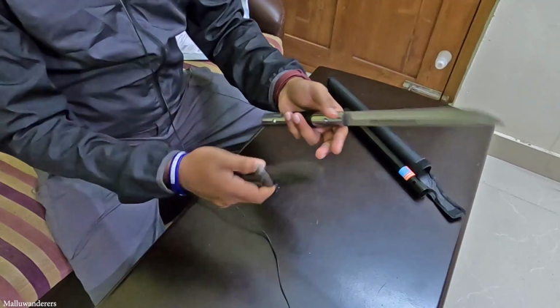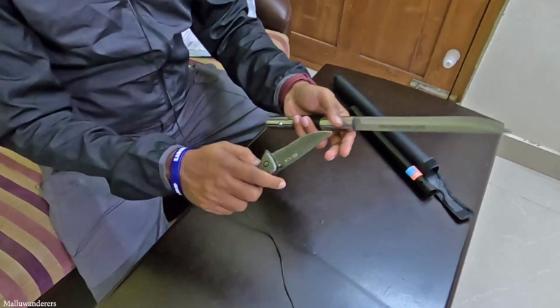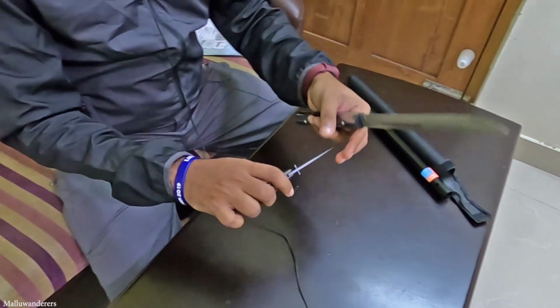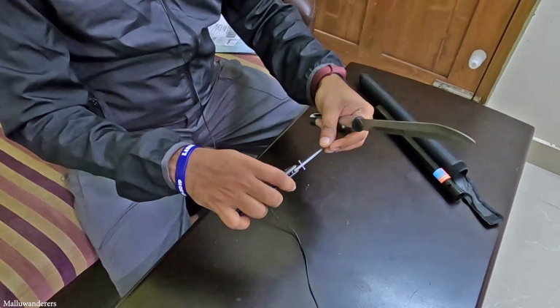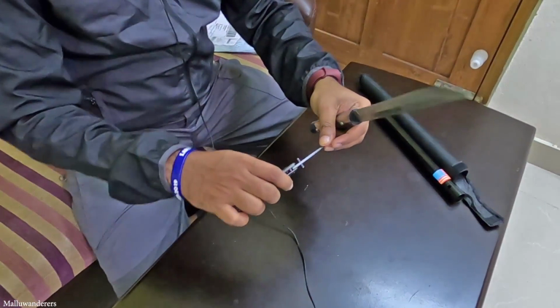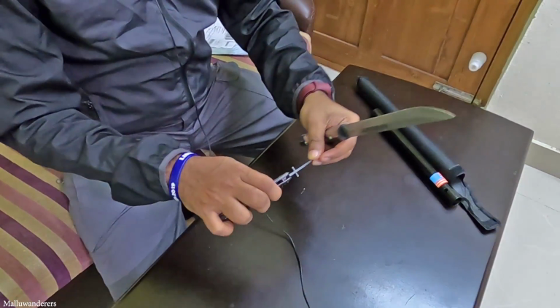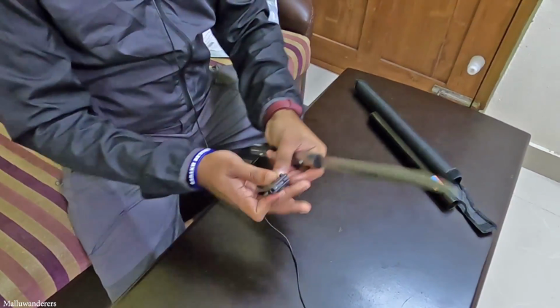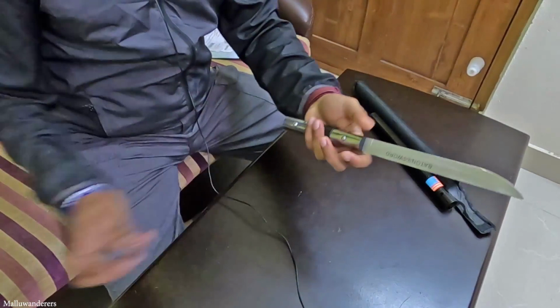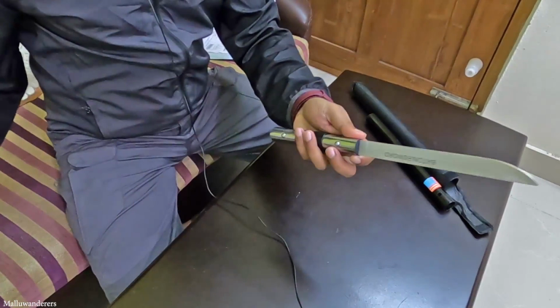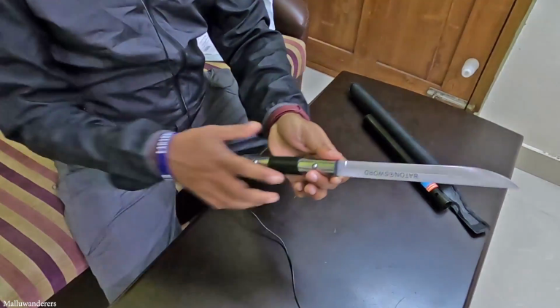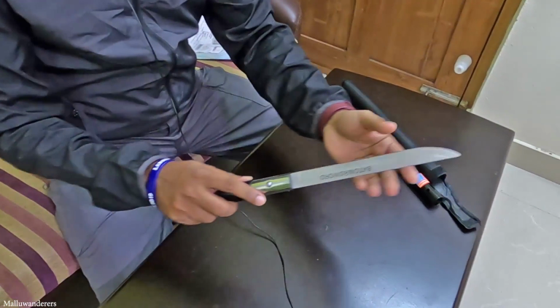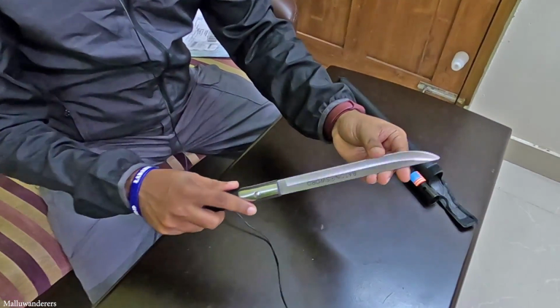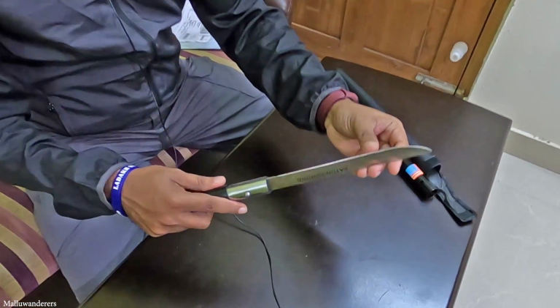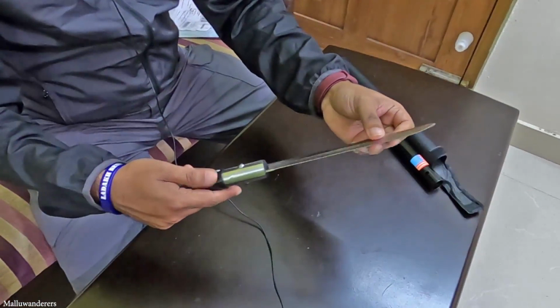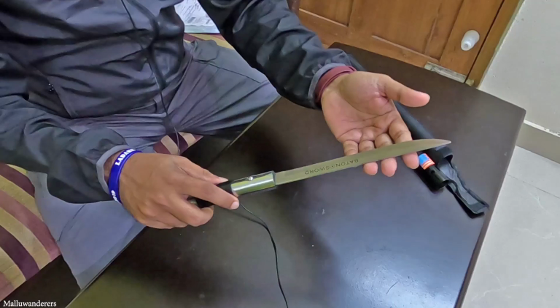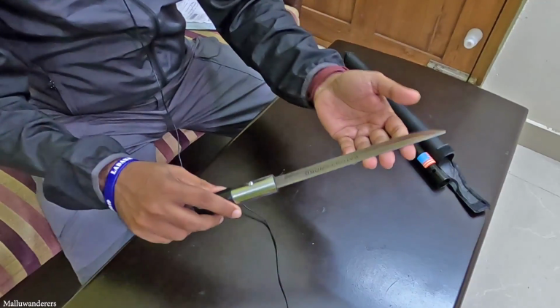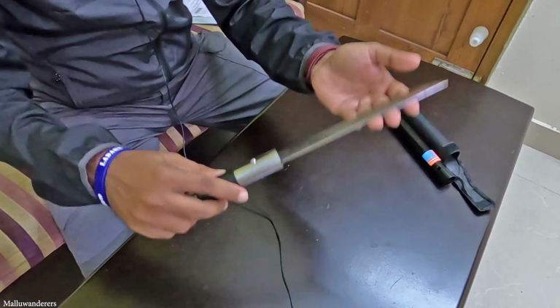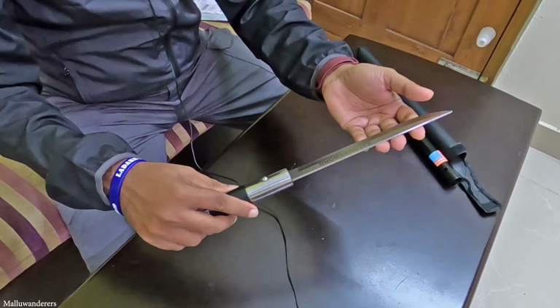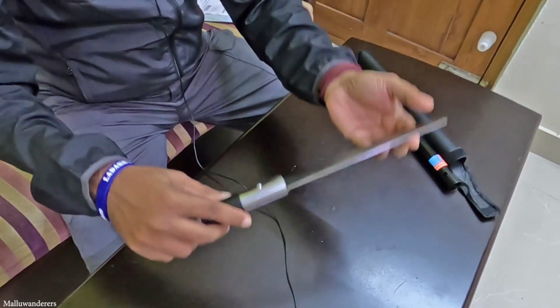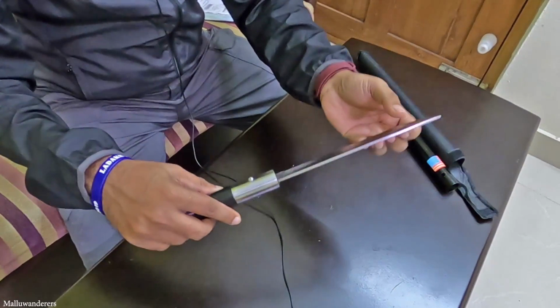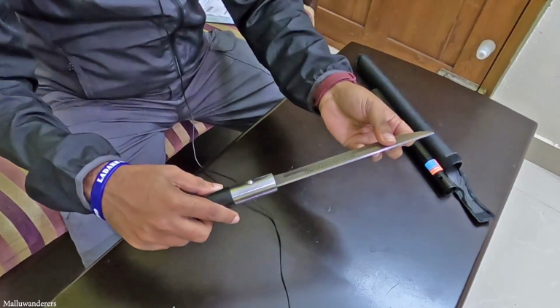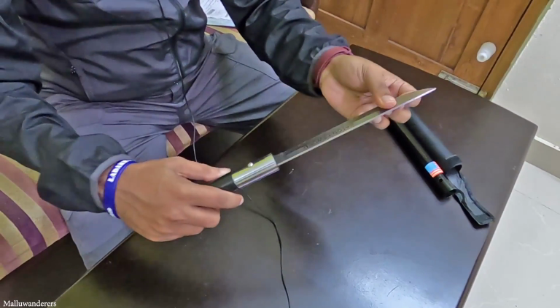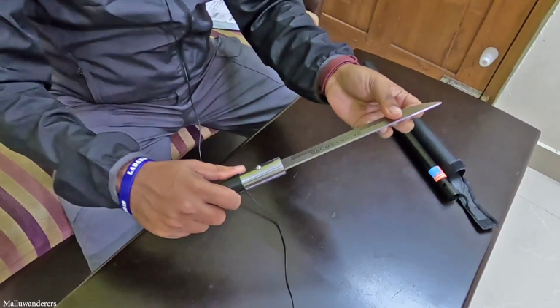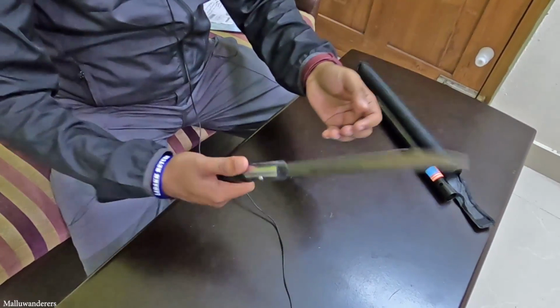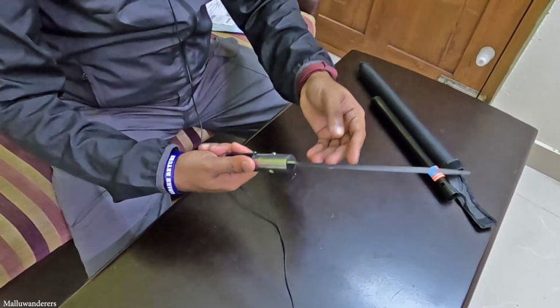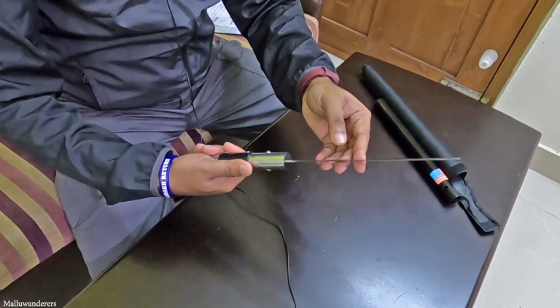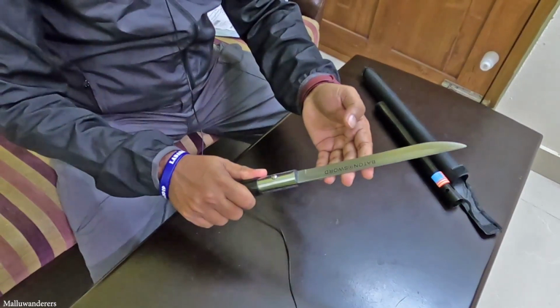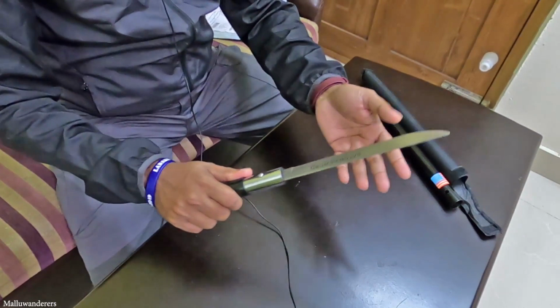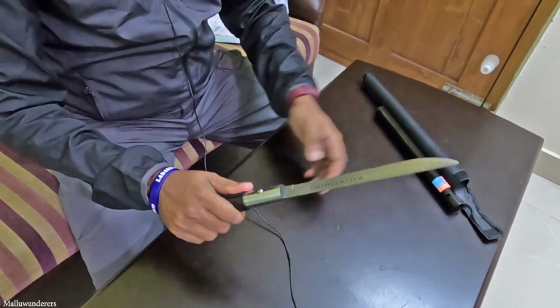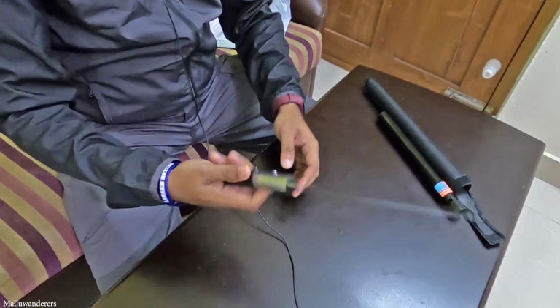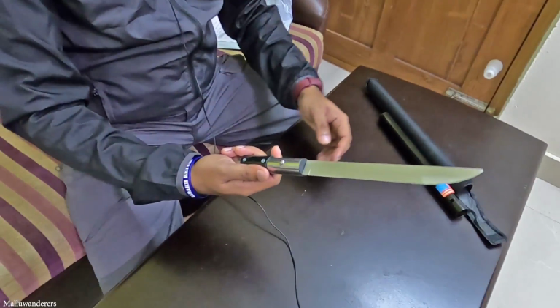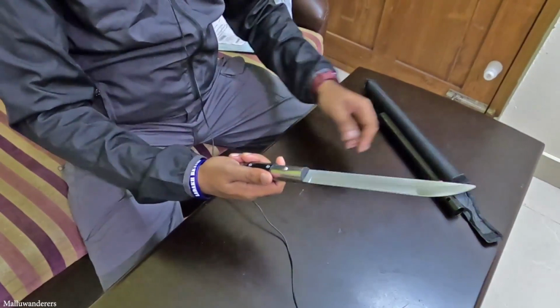I can use it as sharp as I use. However, this is the rice — I will try to make a difference in the shape of the blade. It's super nice.